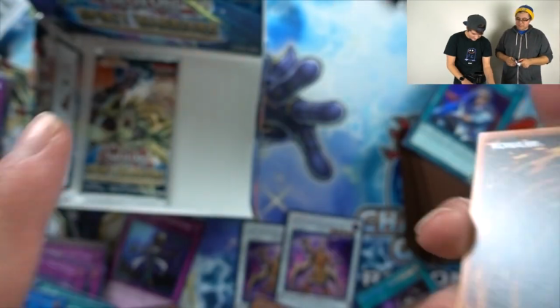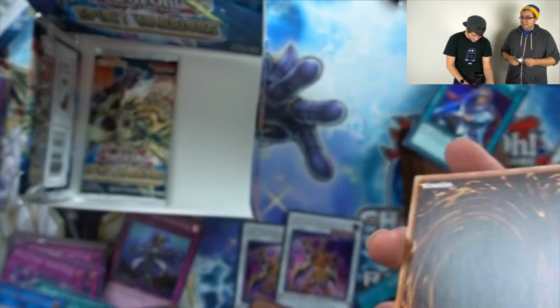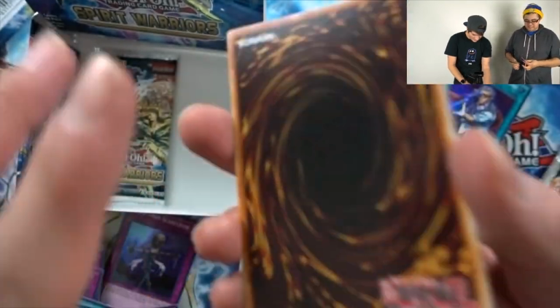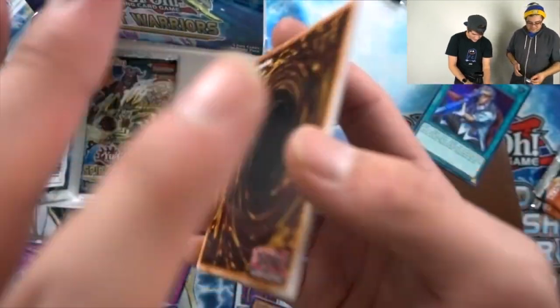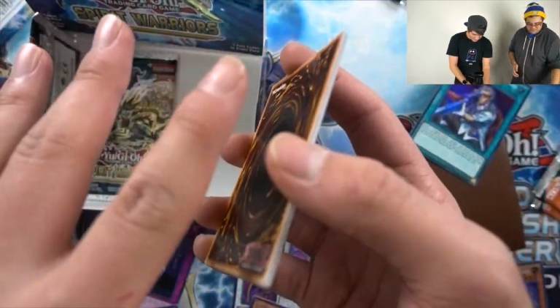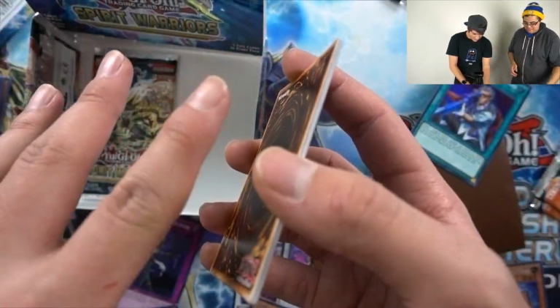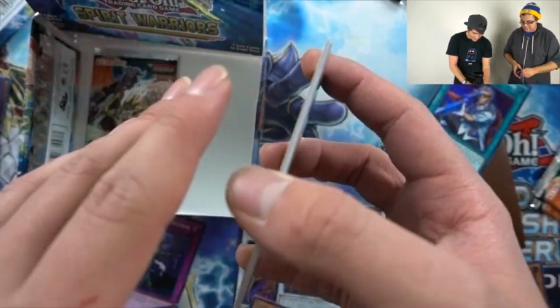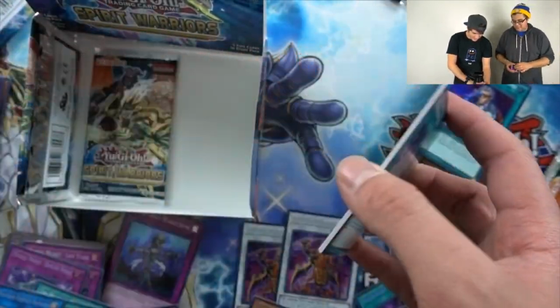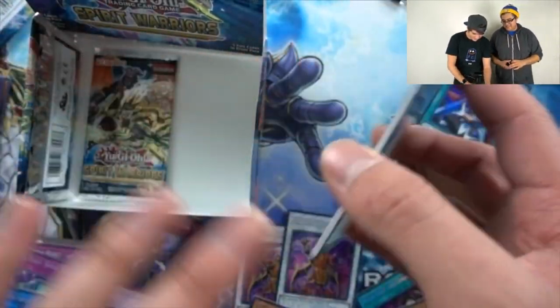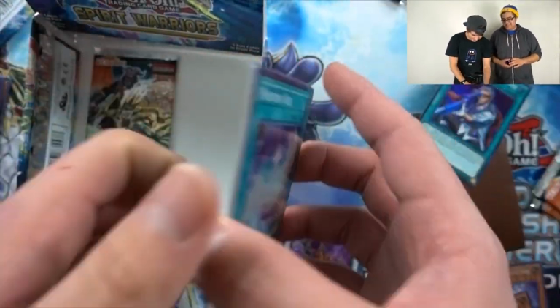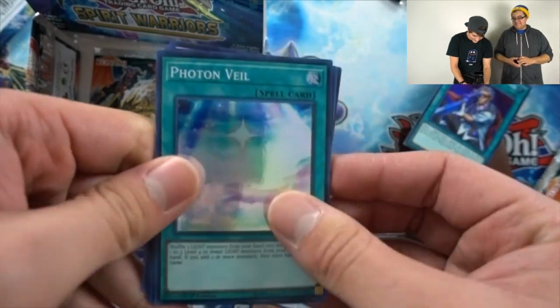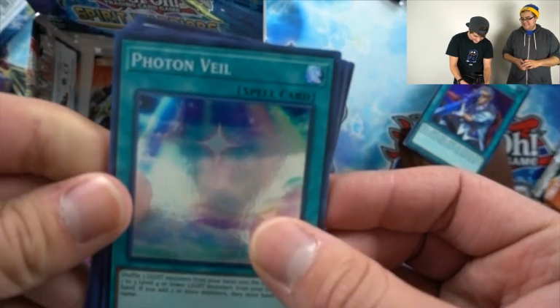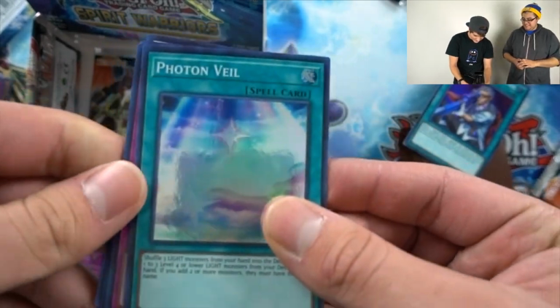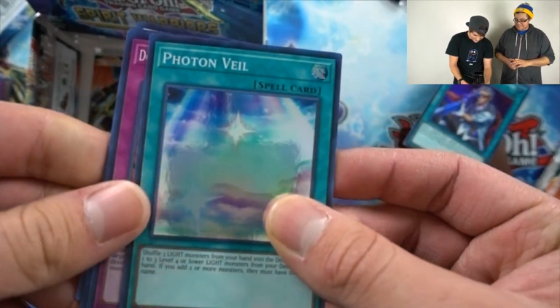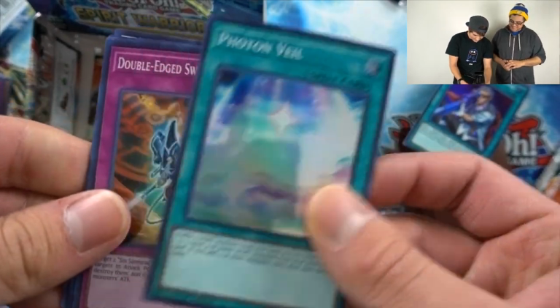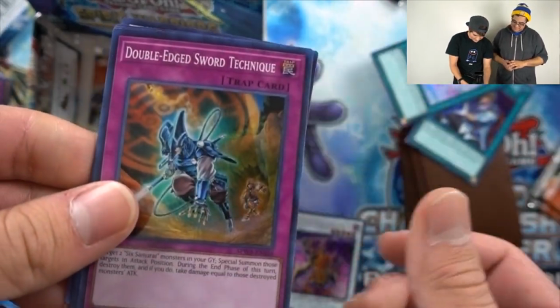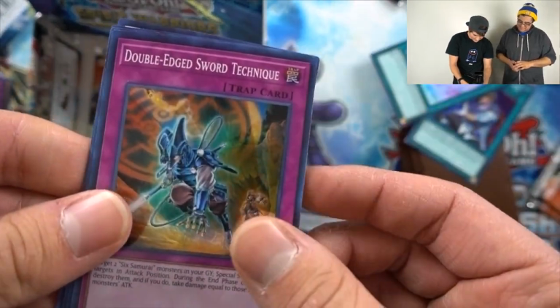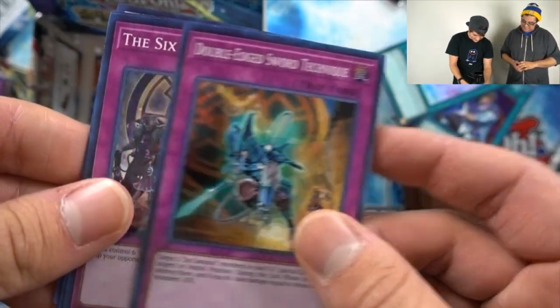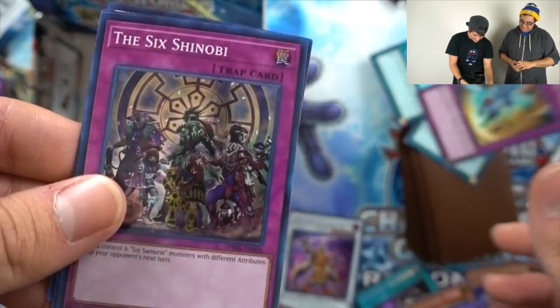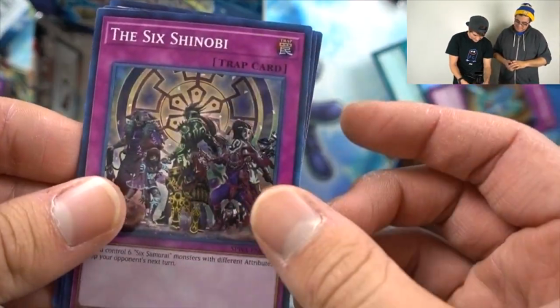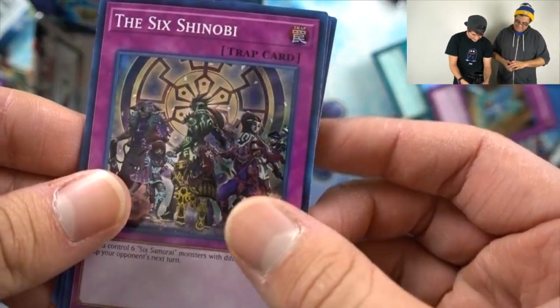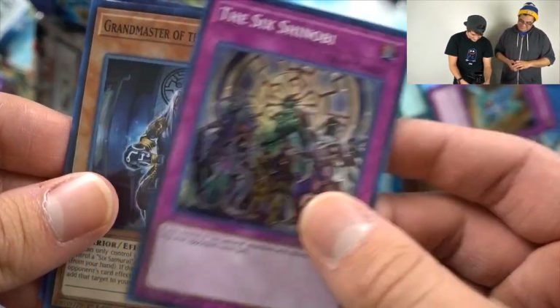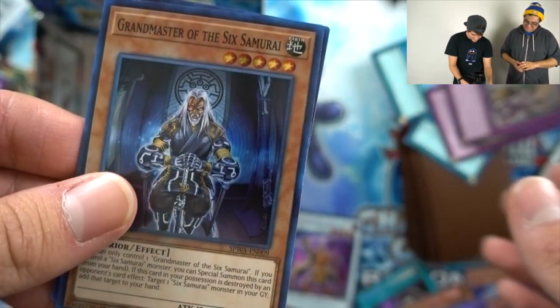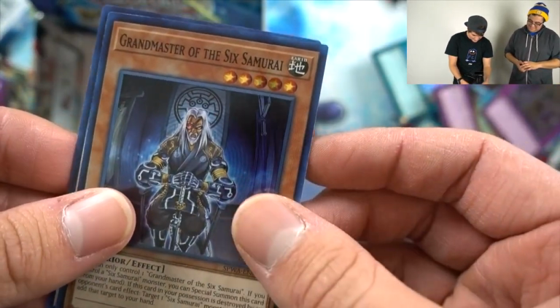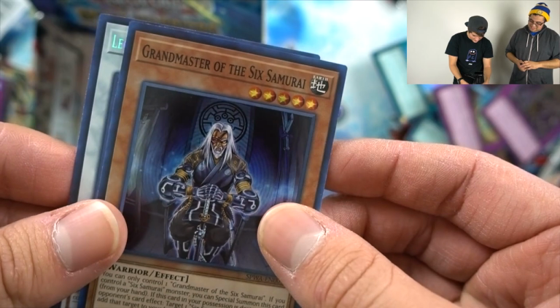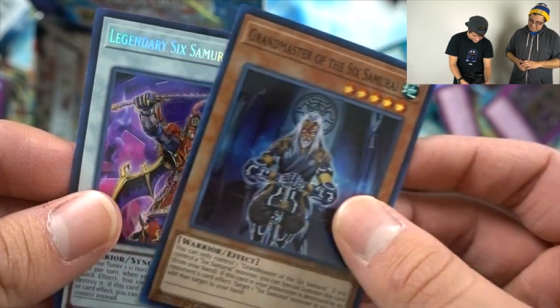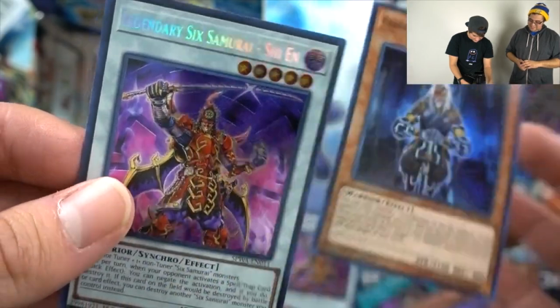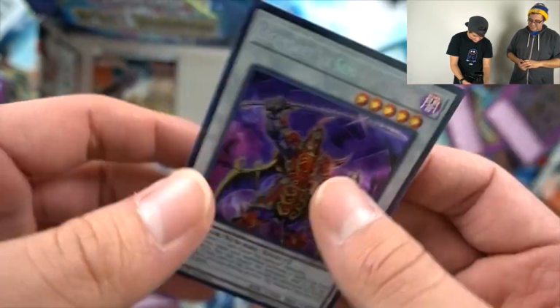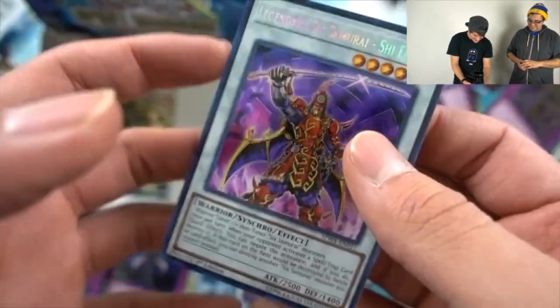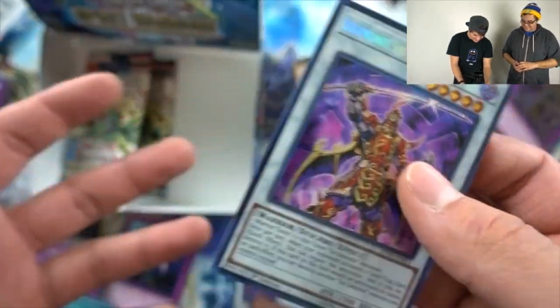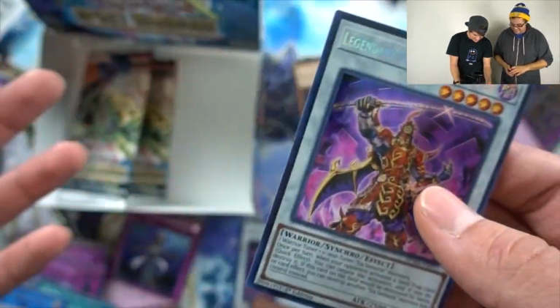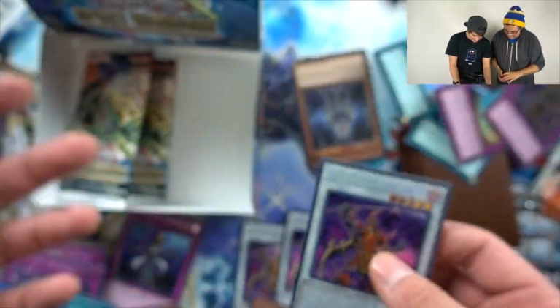If we pull another Doji I'm ripping Doji on camera. Veil — not what I wanted. We already got everything that we need except — I can't rip Shien, he's too cool.